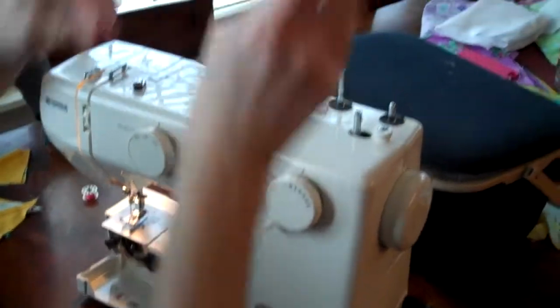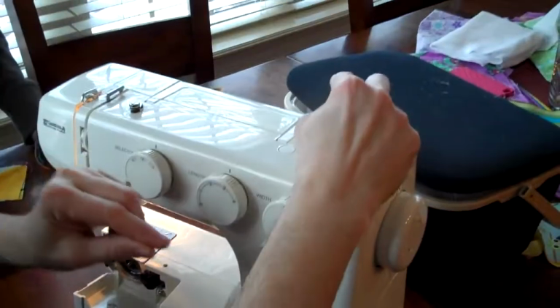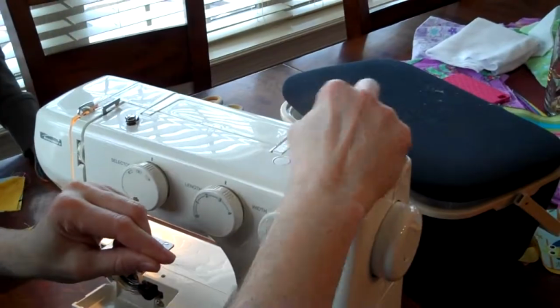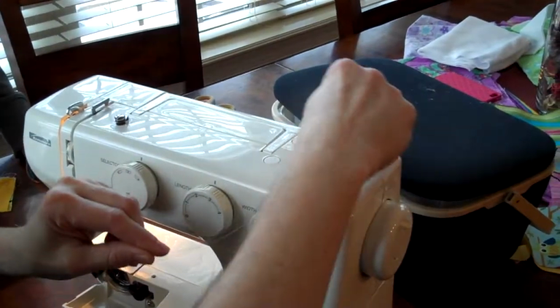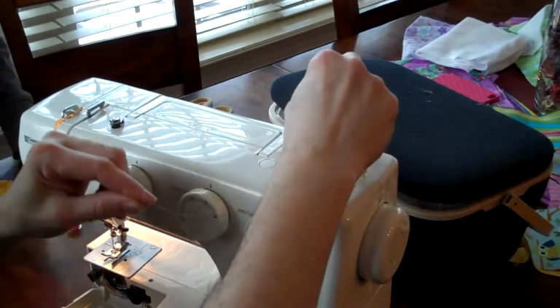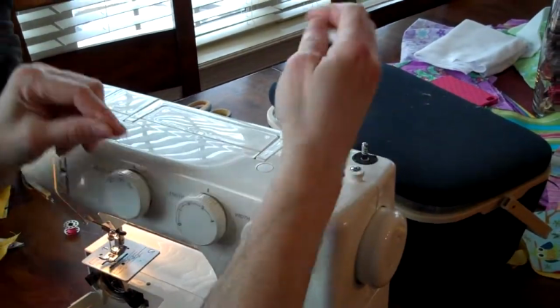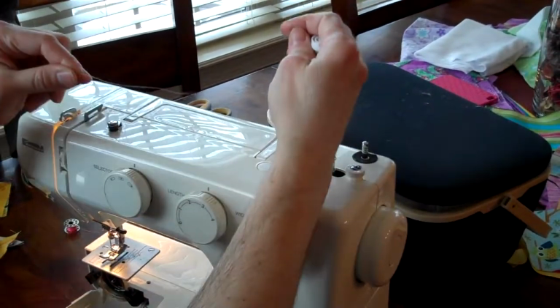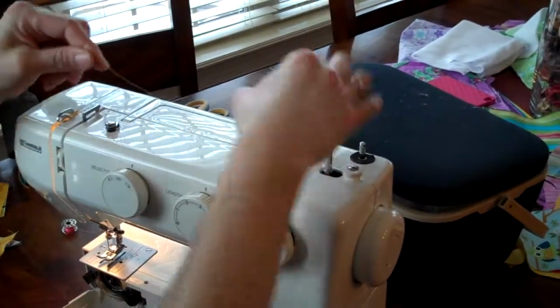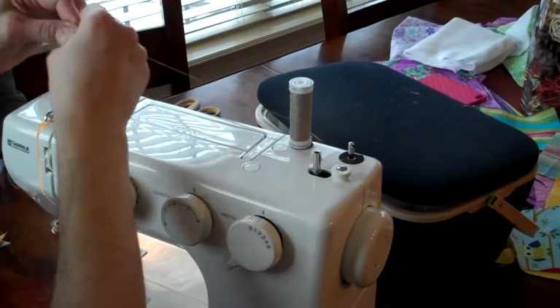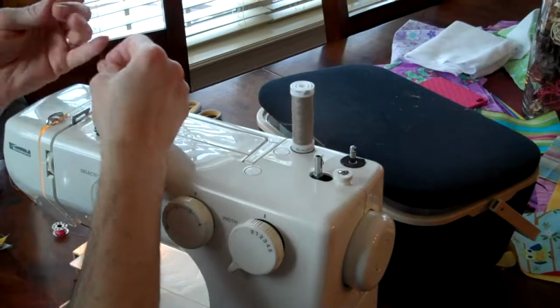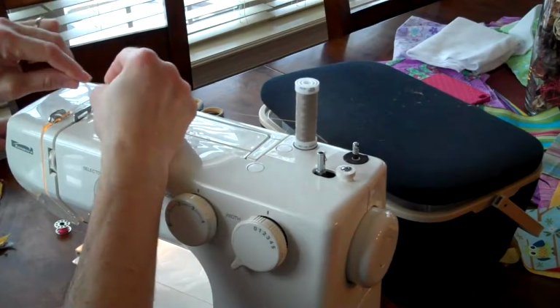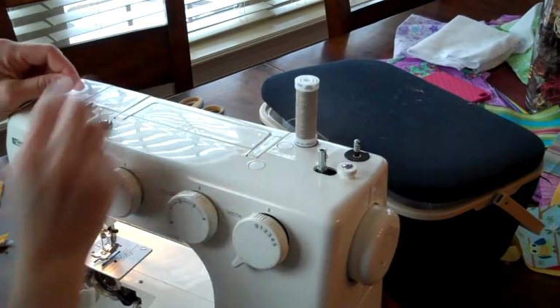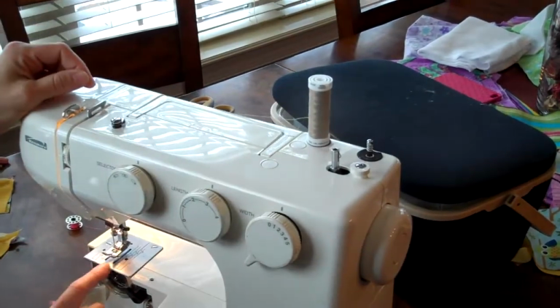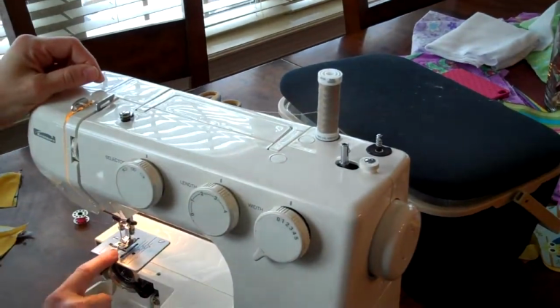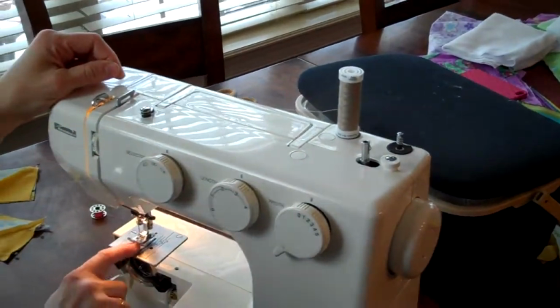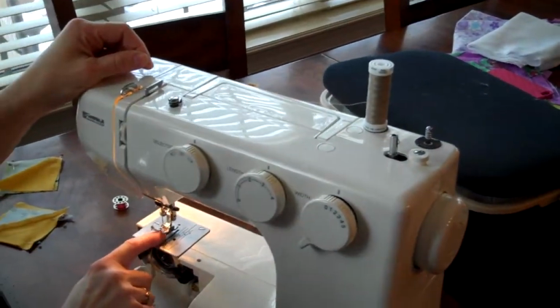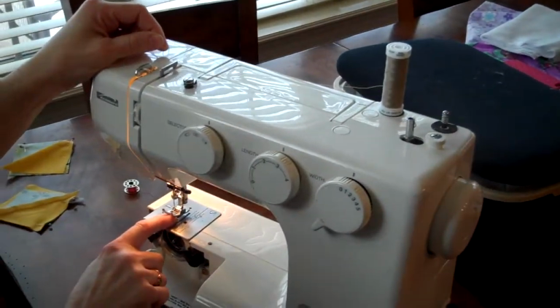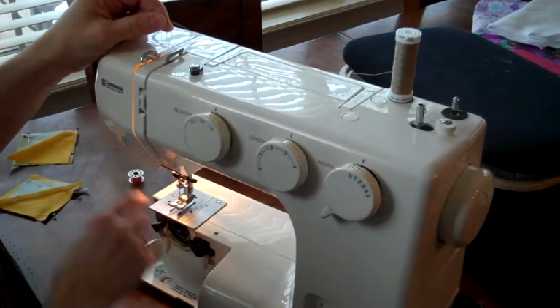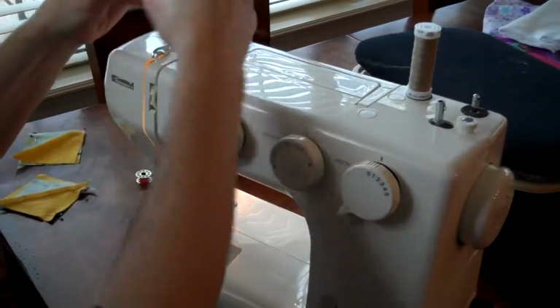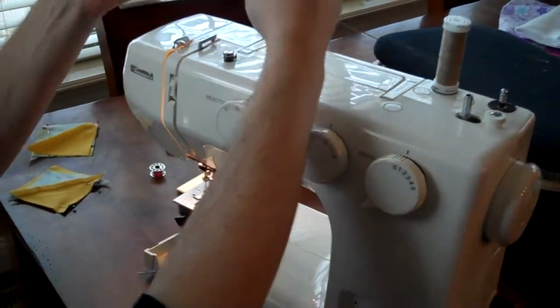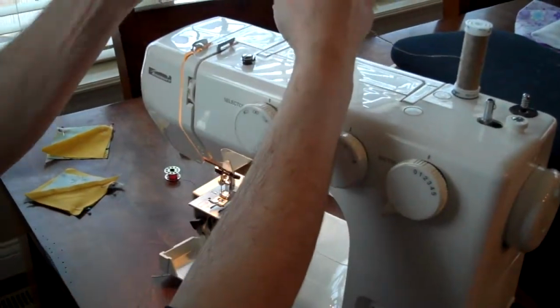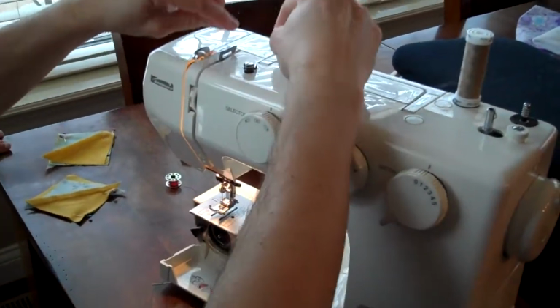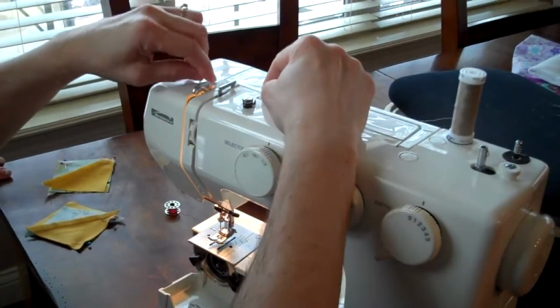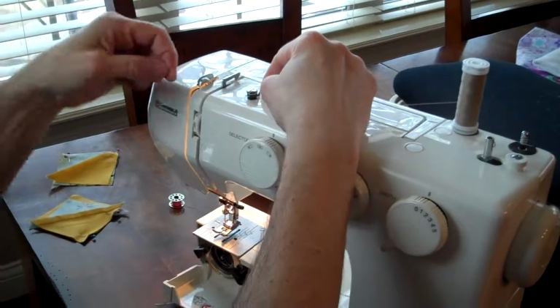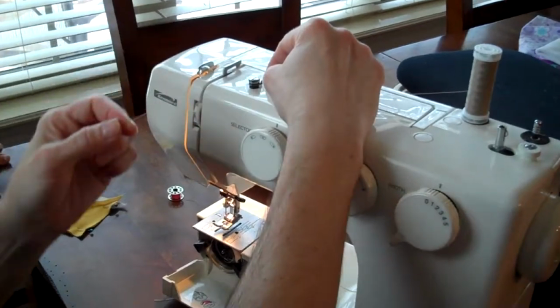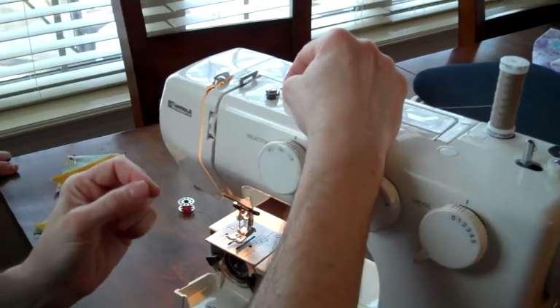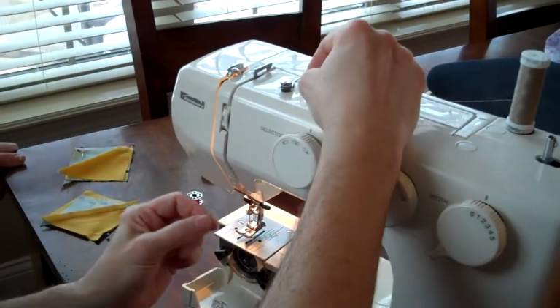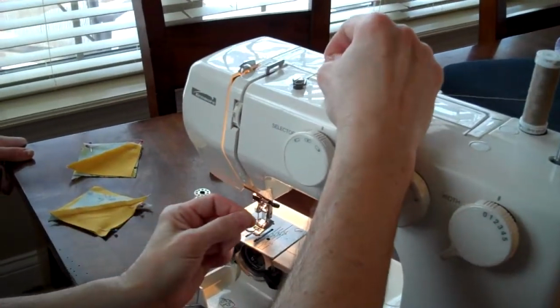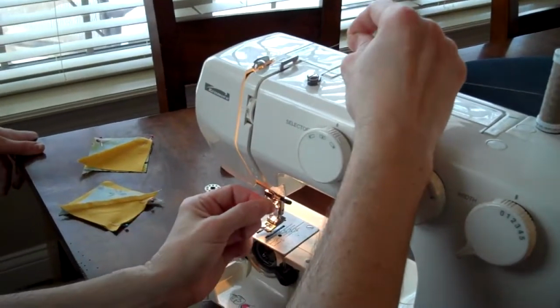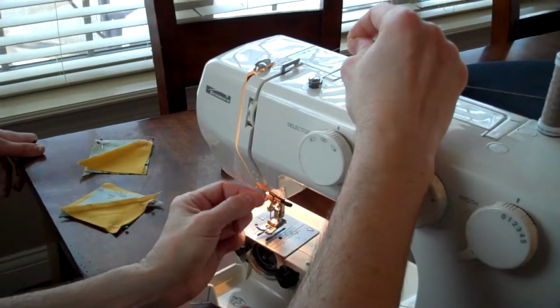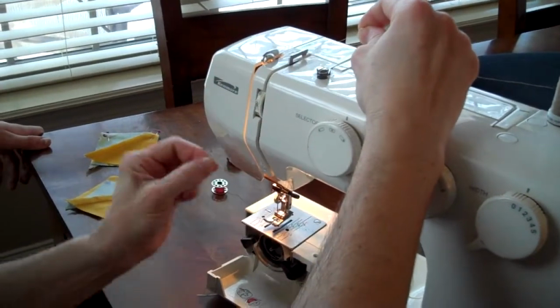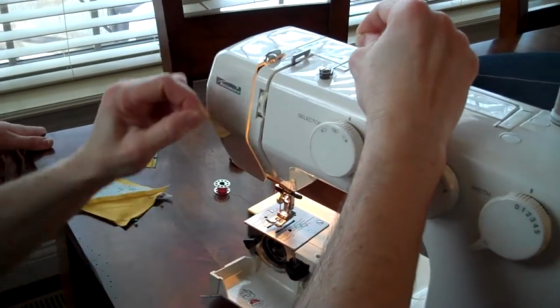This would go down but we want it up when we sew. So I'm going to thread the machine. We want to make sure the foot is always up when we thread. We're going to floss it — go down and hold both hands like you're flossing.